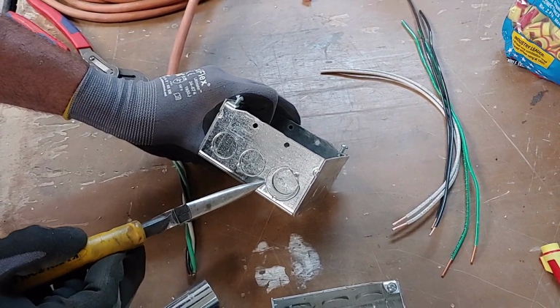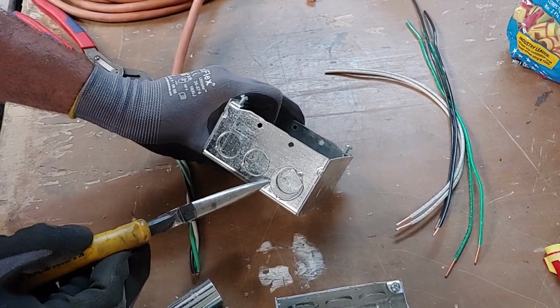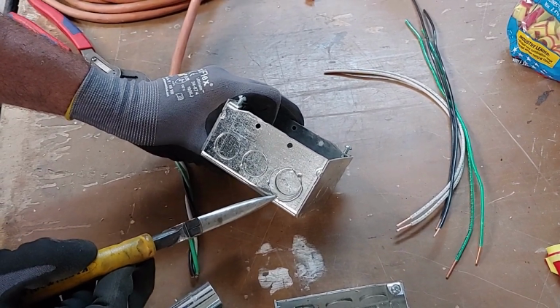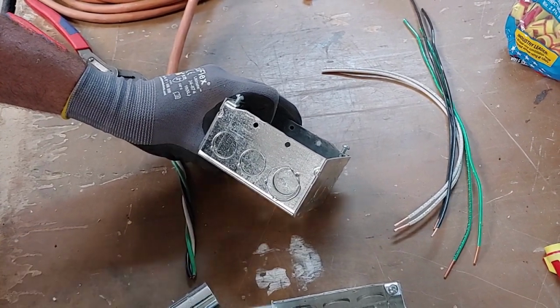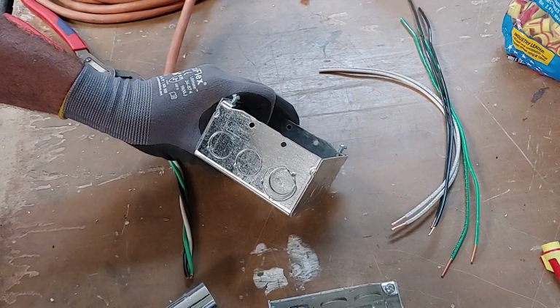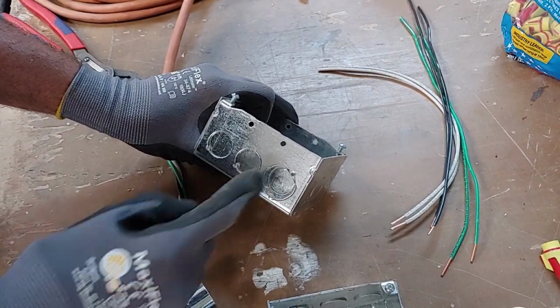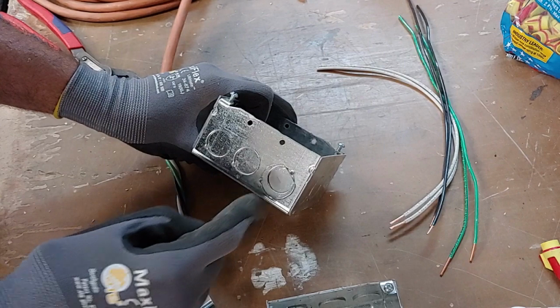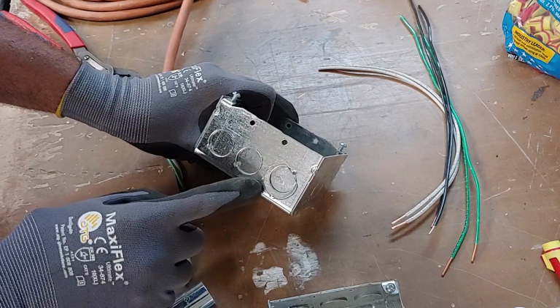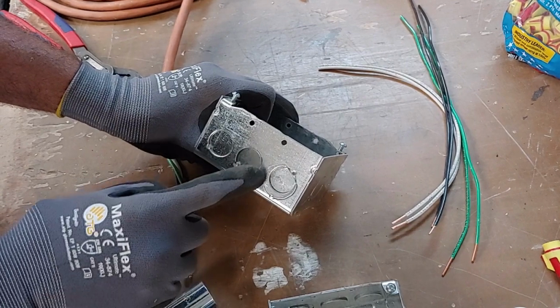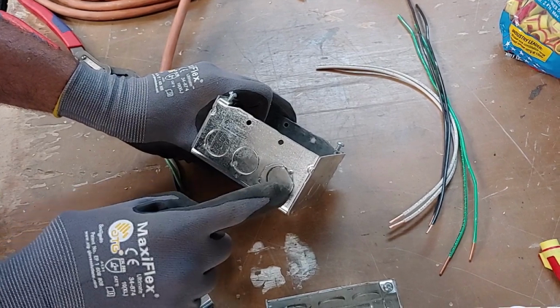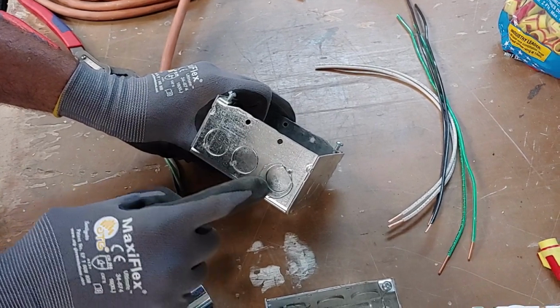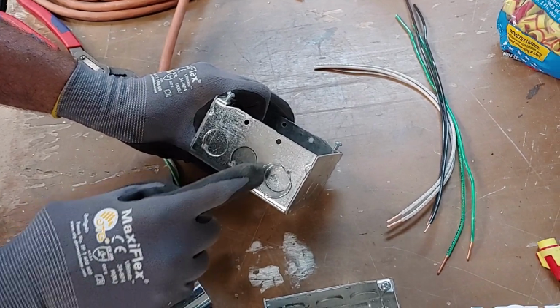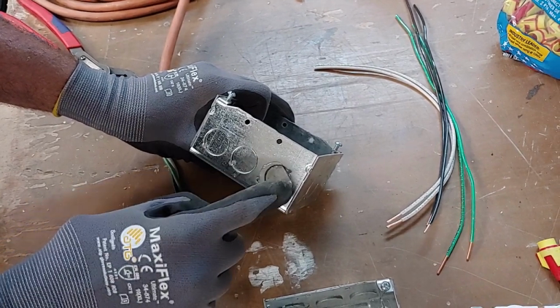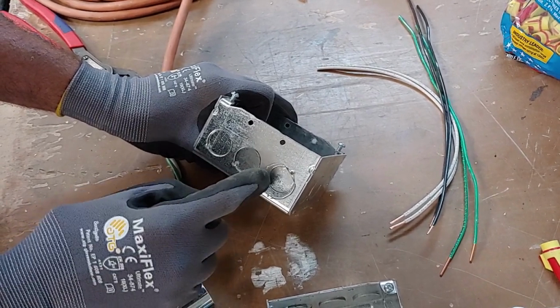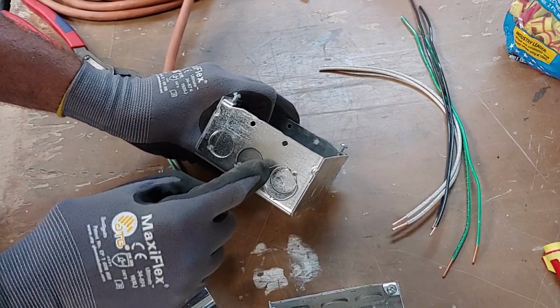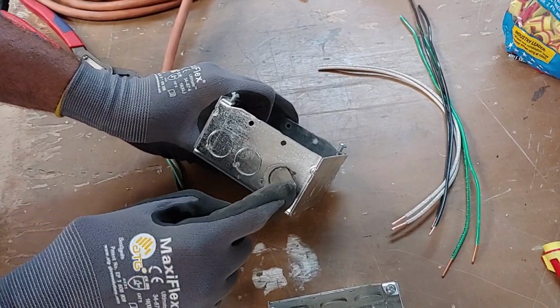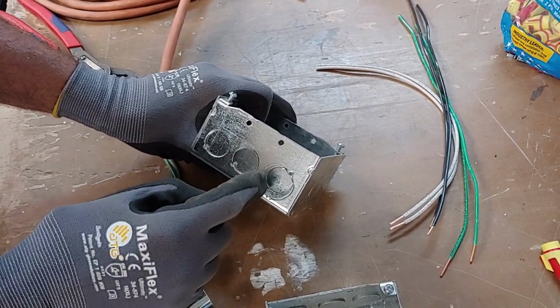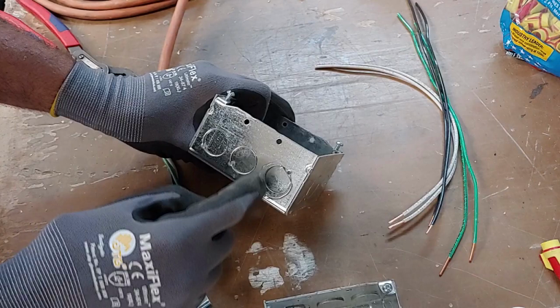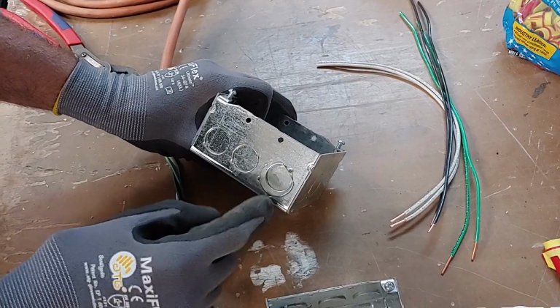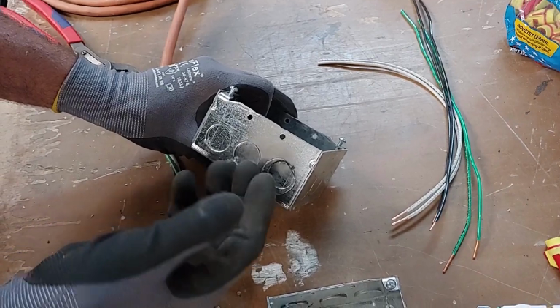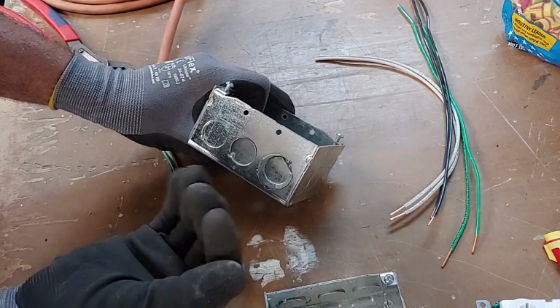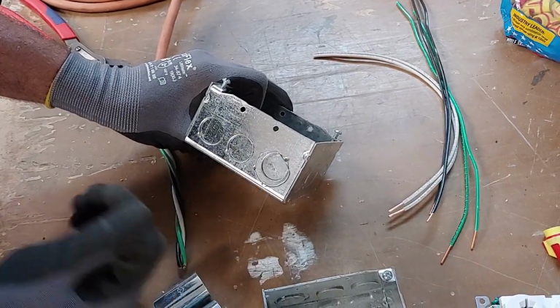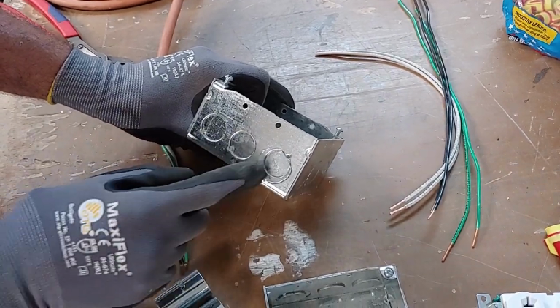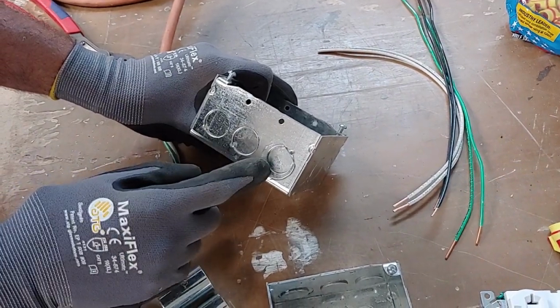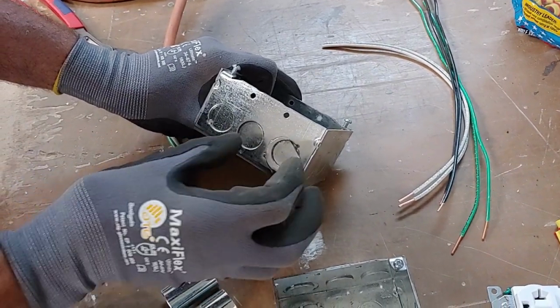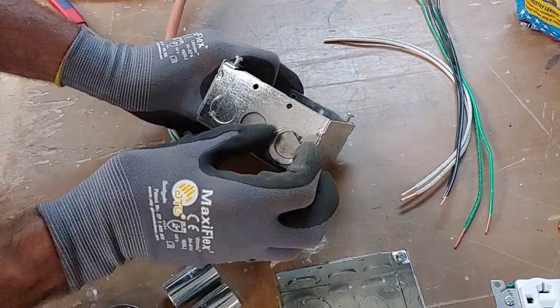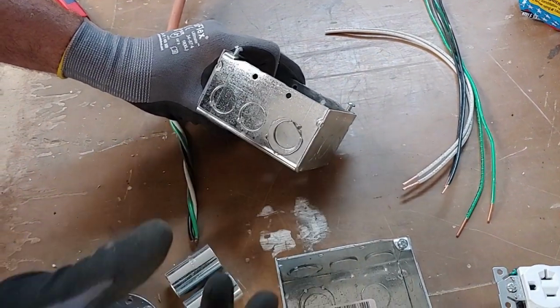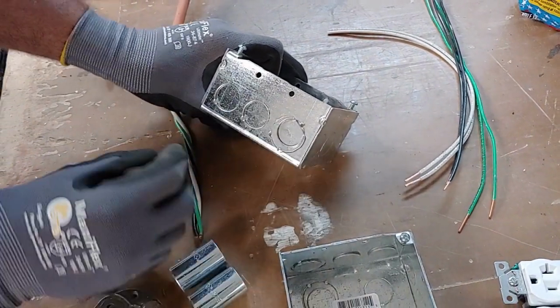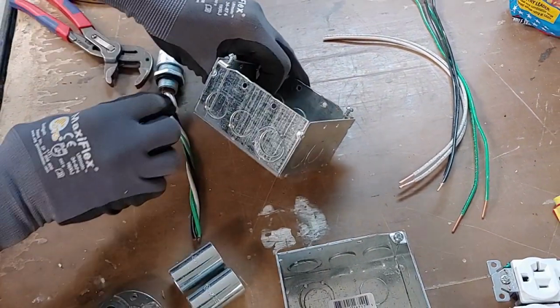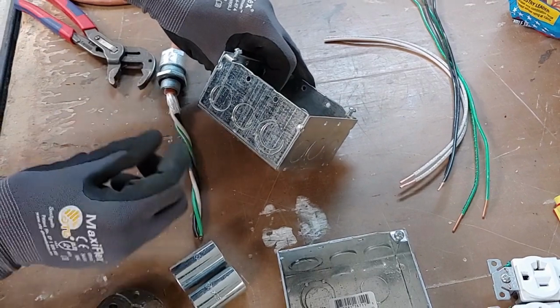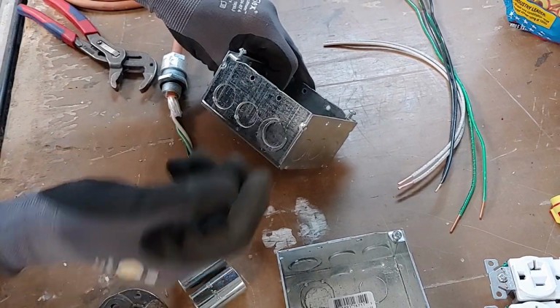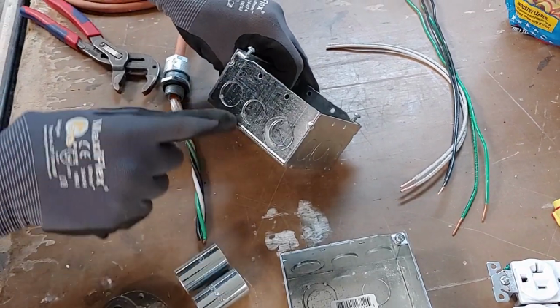You don't want to use the concentric half-inch knockout here — there are two little spot welds, and if you break this loose, it won't be structurally sound. It'll eventually break away and the fitting will just pop right out.